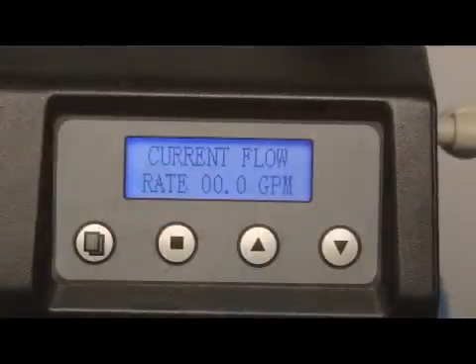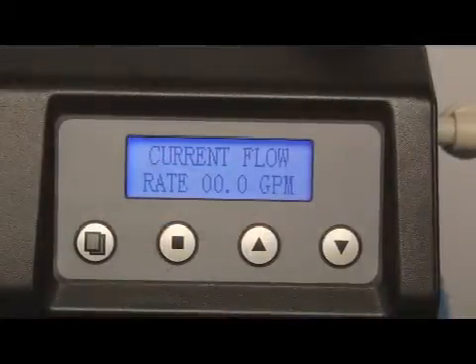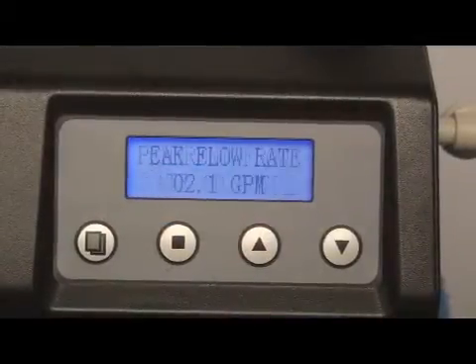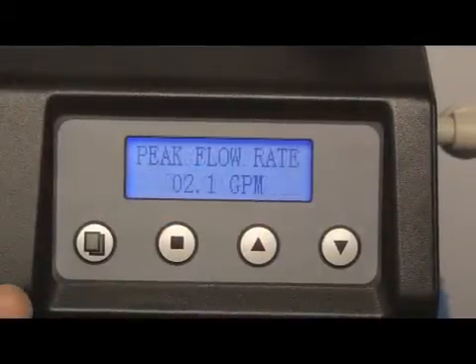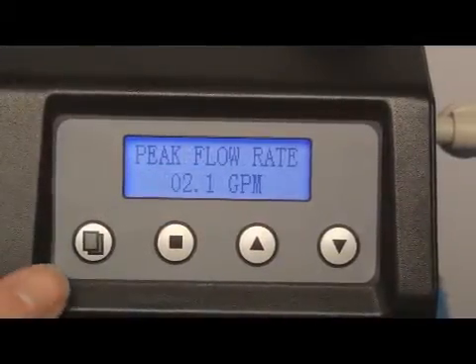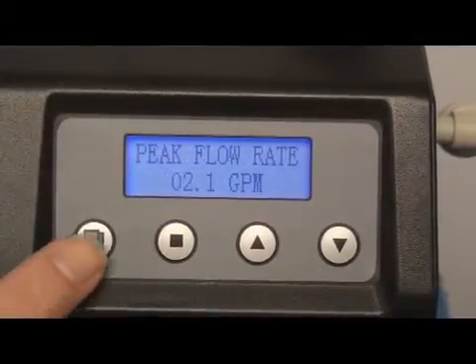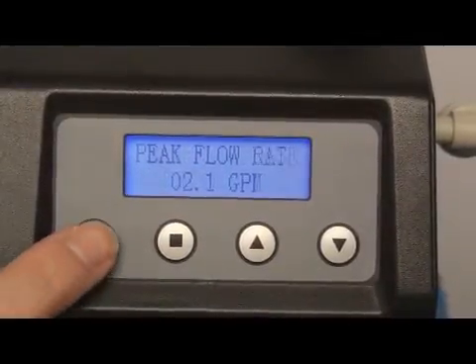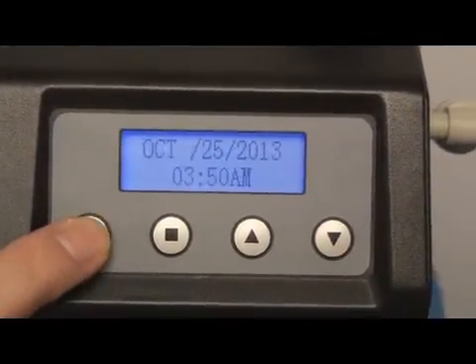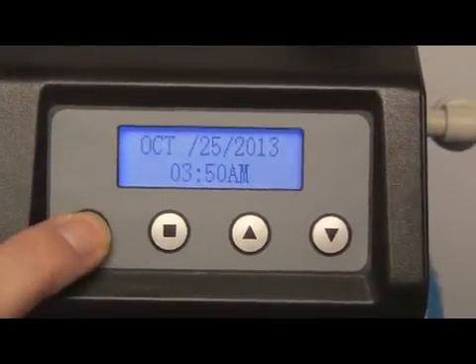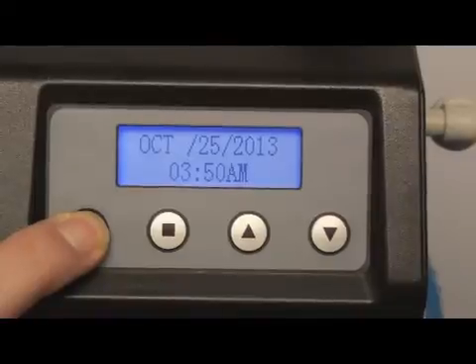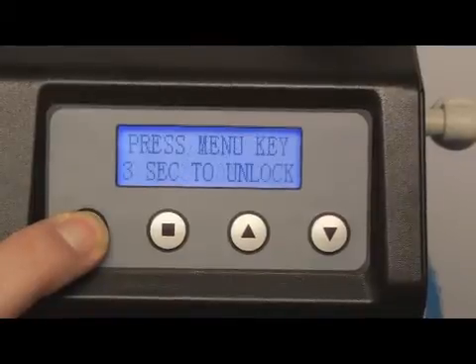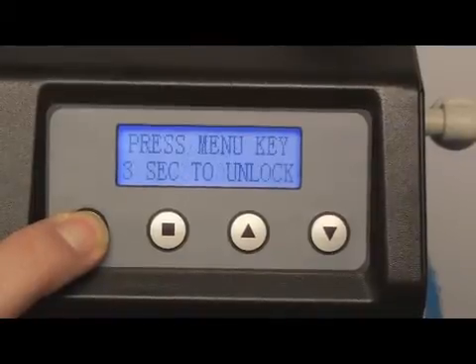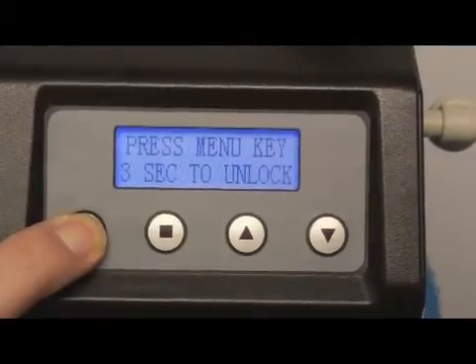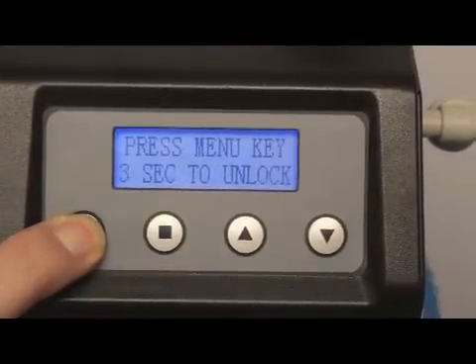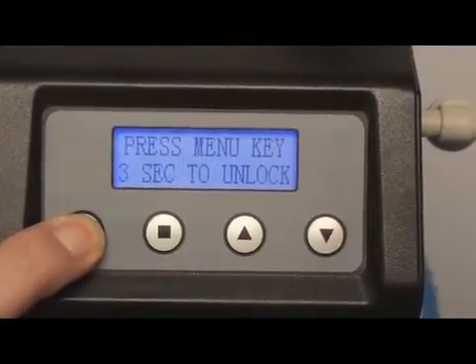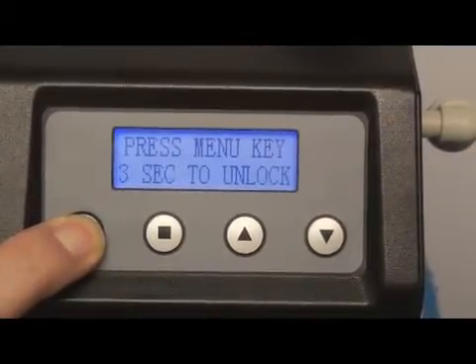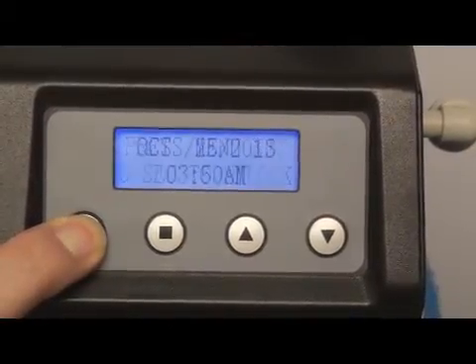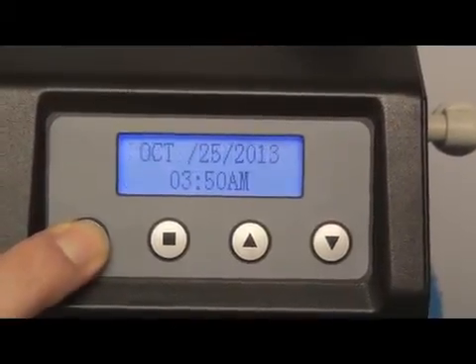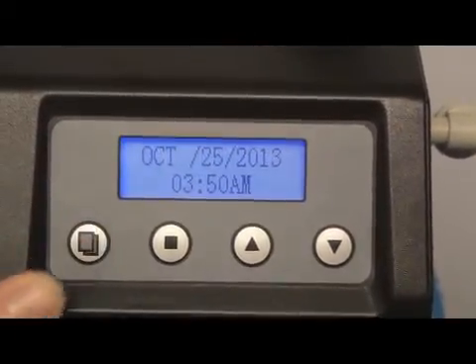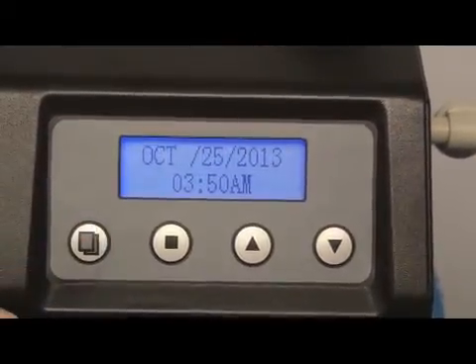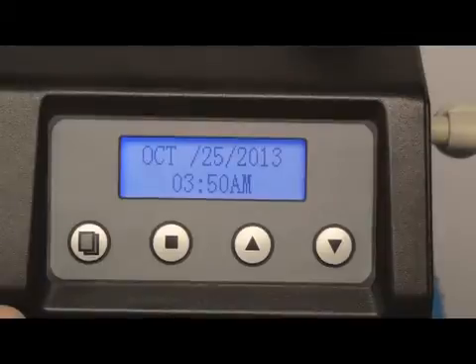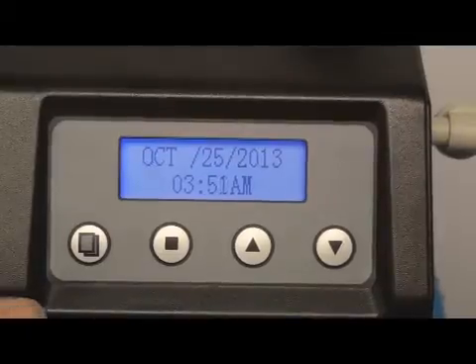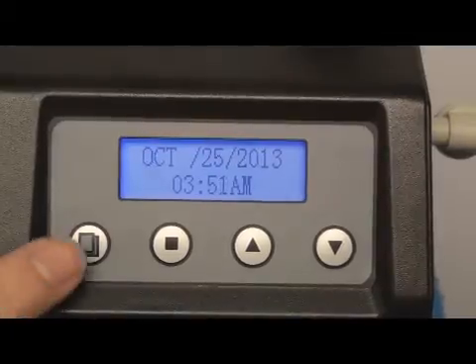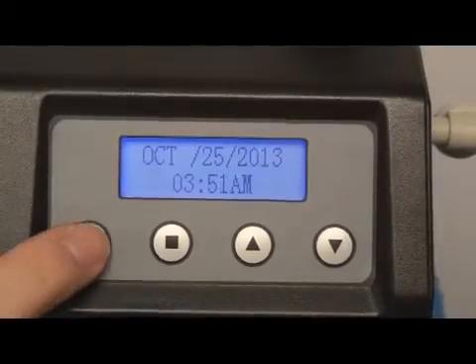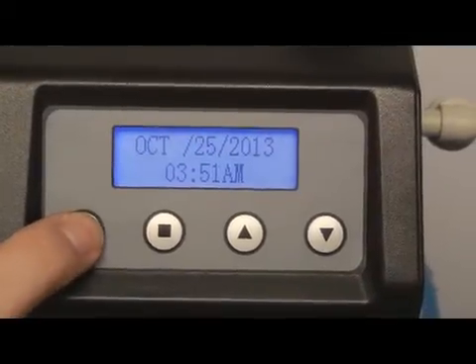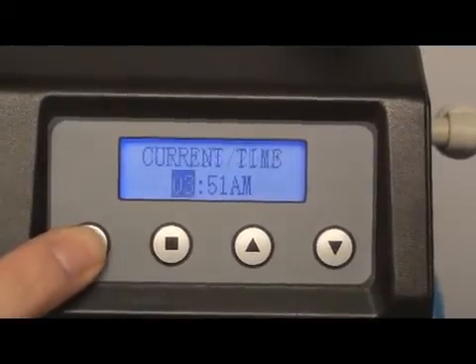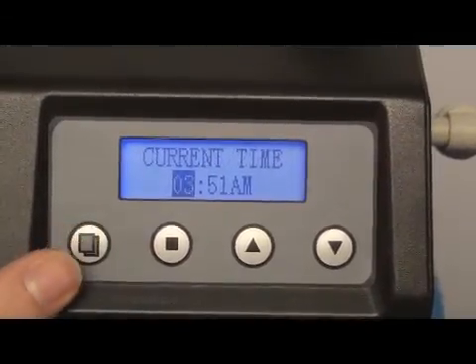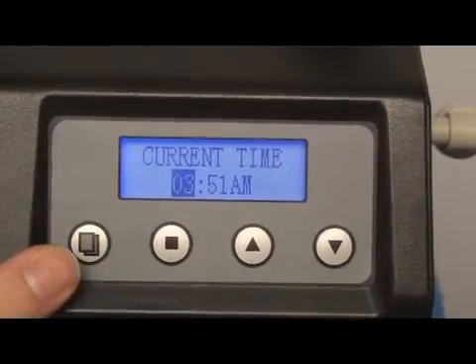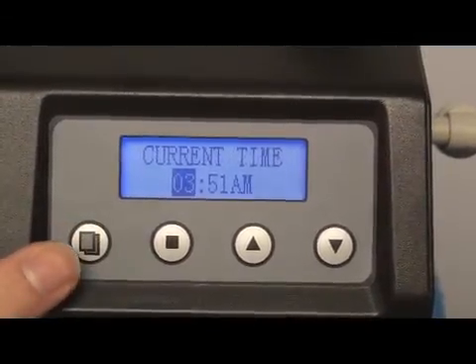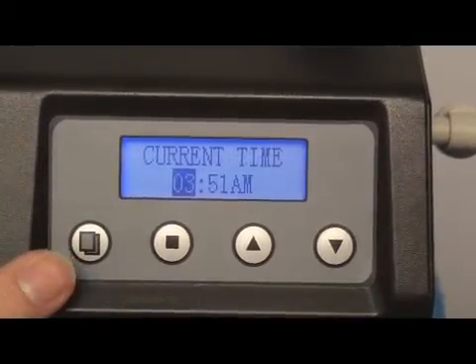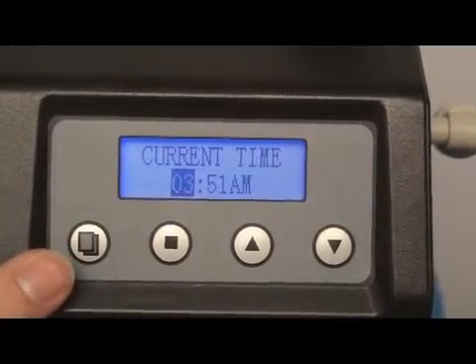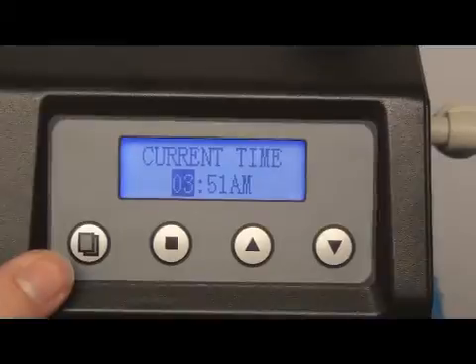To enter Level 1 programming, press and hold the menu button for three seconds to unlock the screen. Now the screen is unlocked. Press the menu button again. Now the current time is displayed.